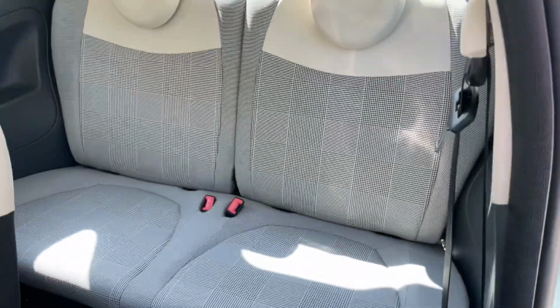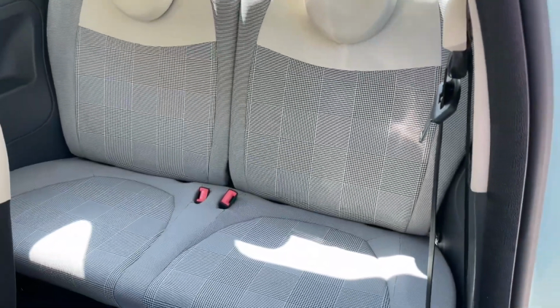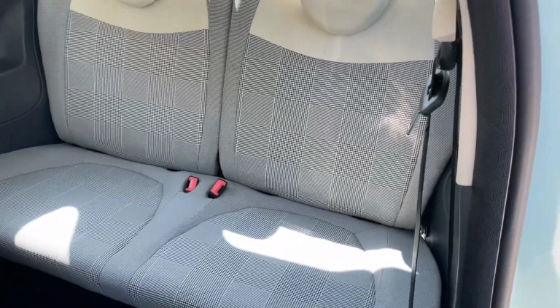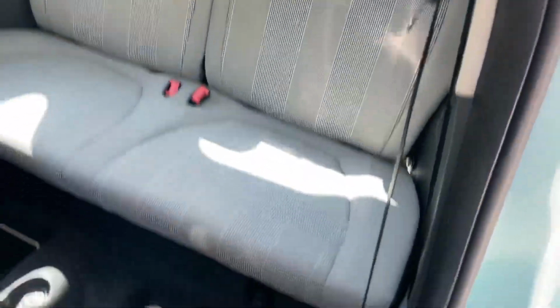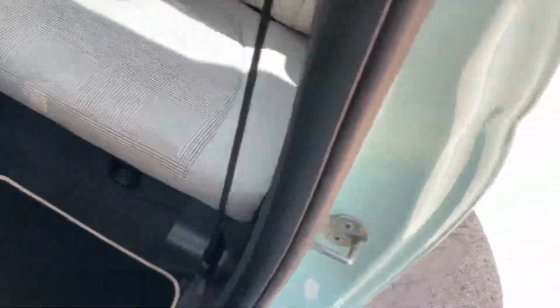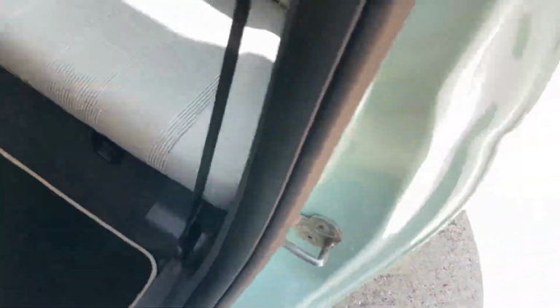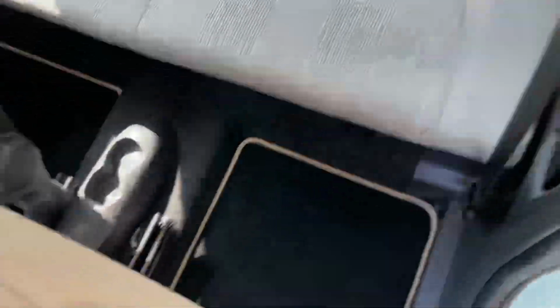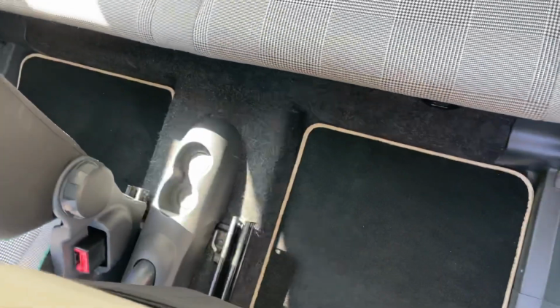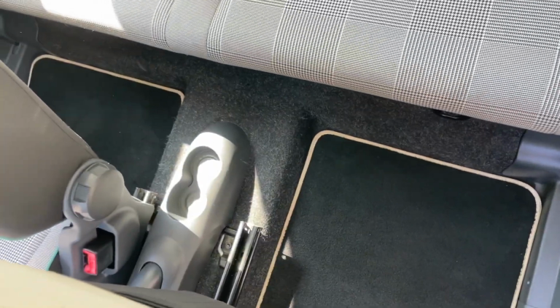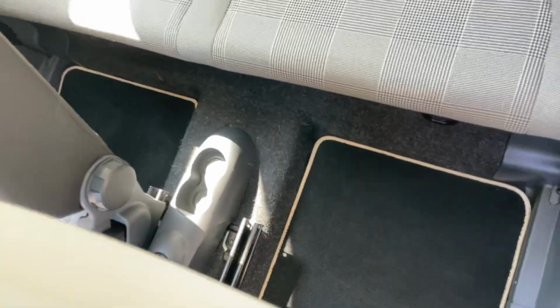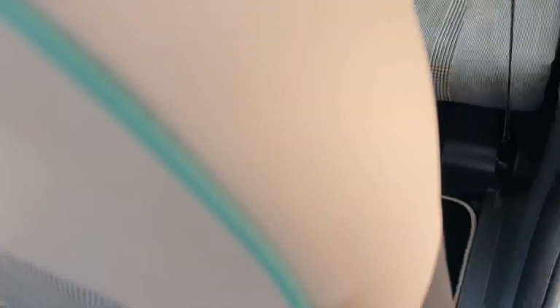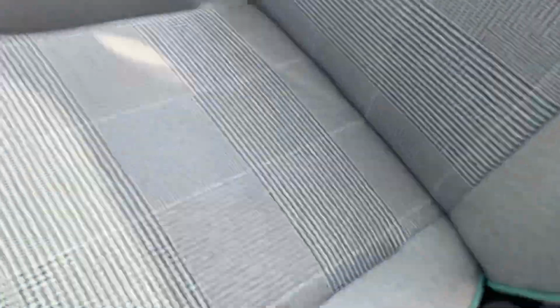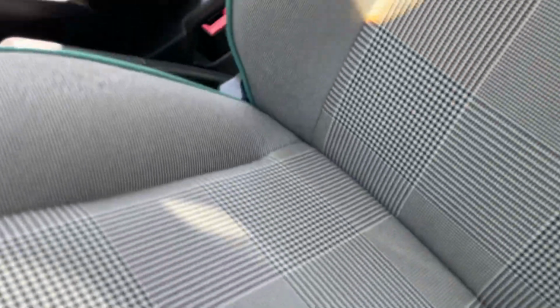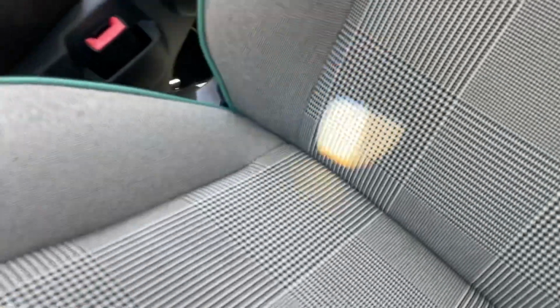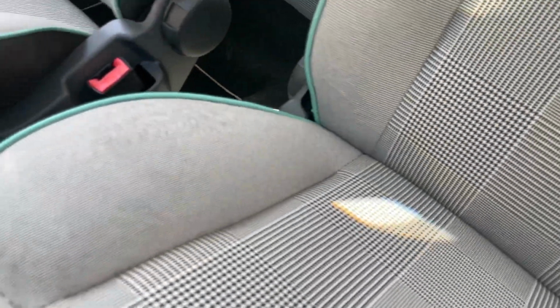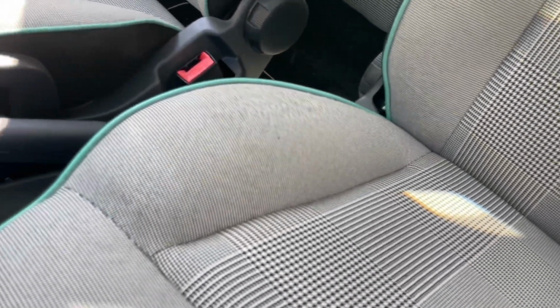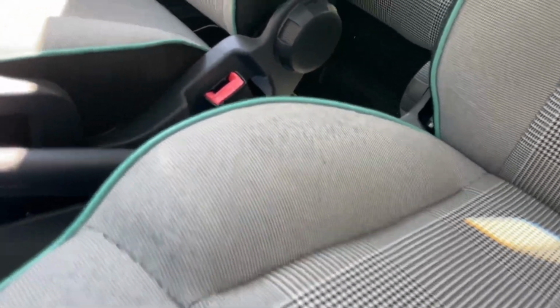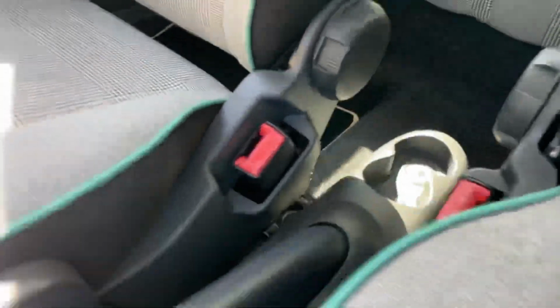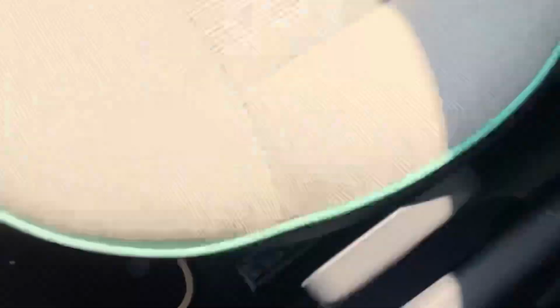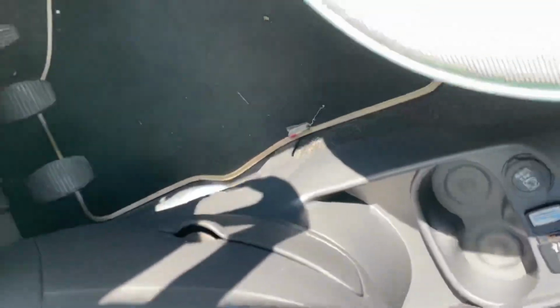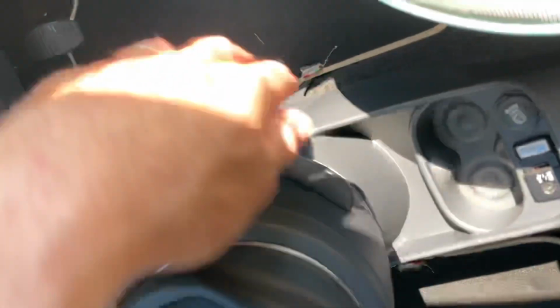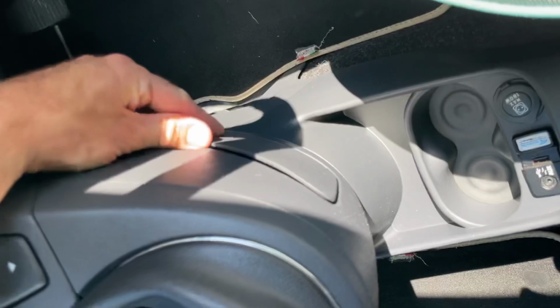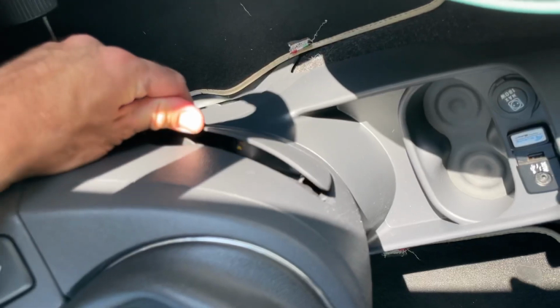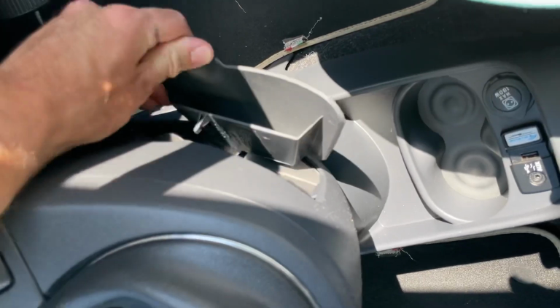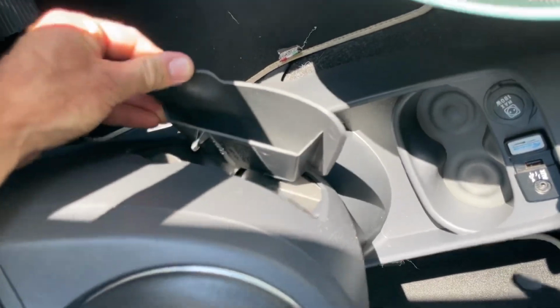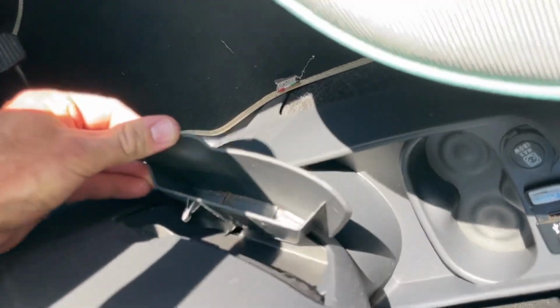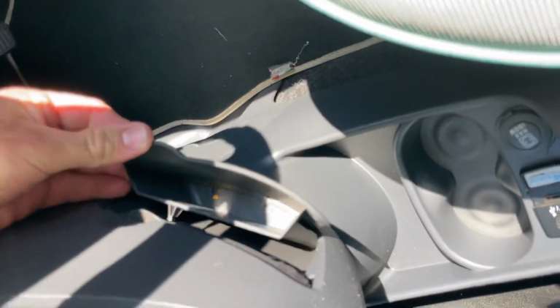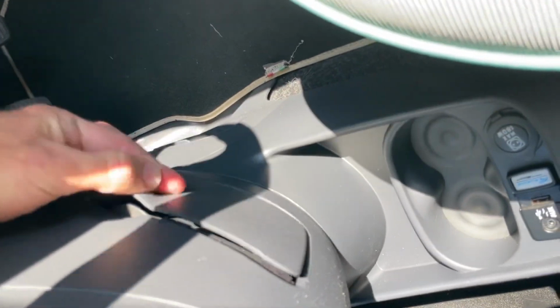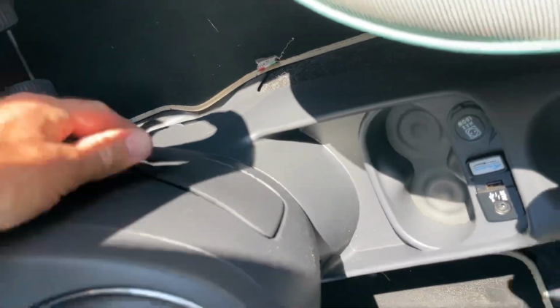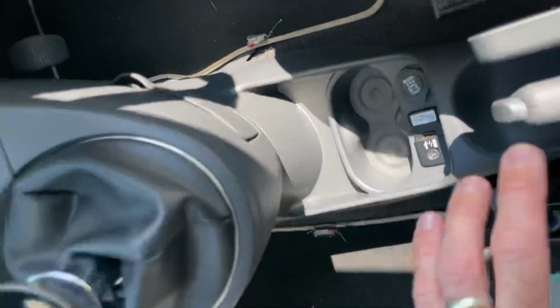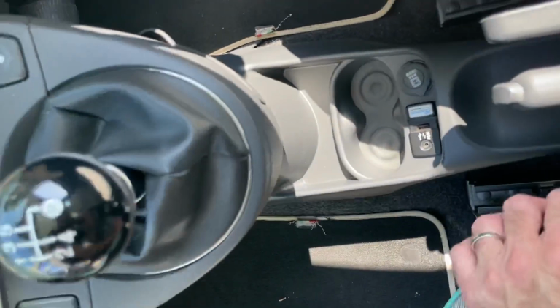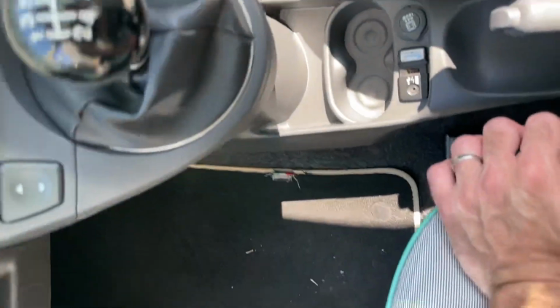In the back, looking good. Dual cup holders down there, albeit quite small. There's also an extra little cubby hole just here on the side — very small, but it's one nevertheless in case you didn't know that.